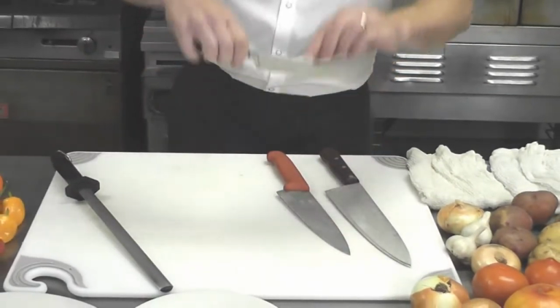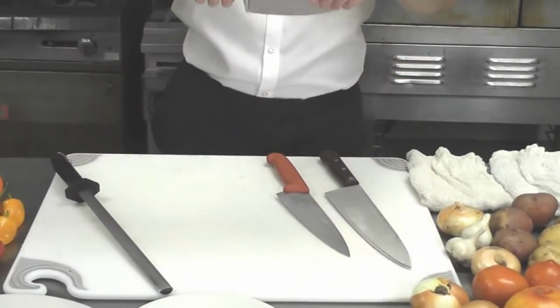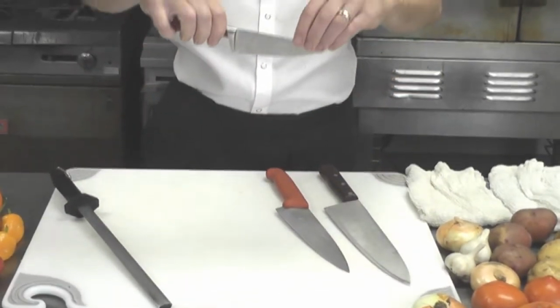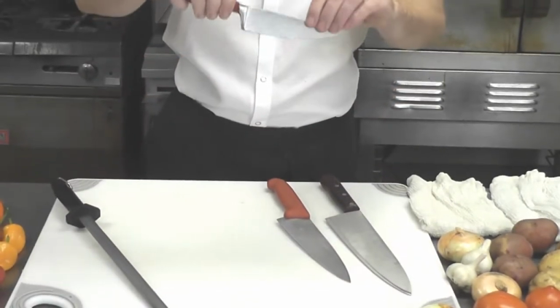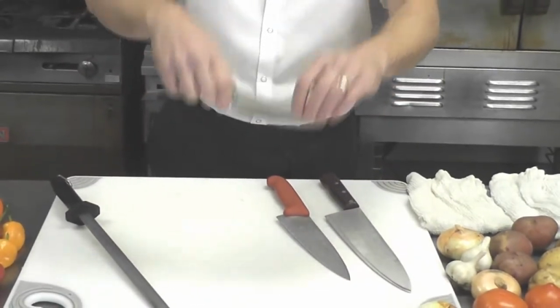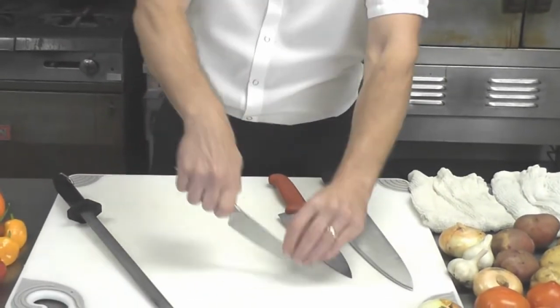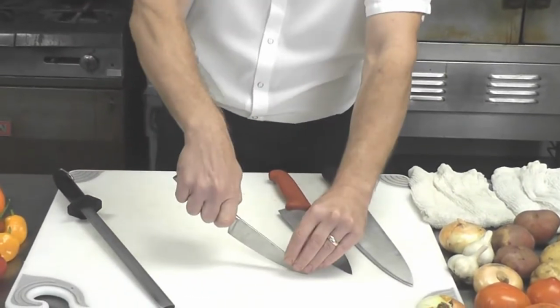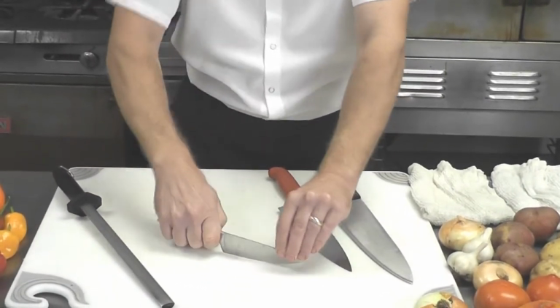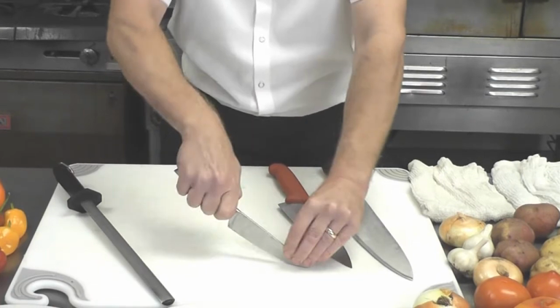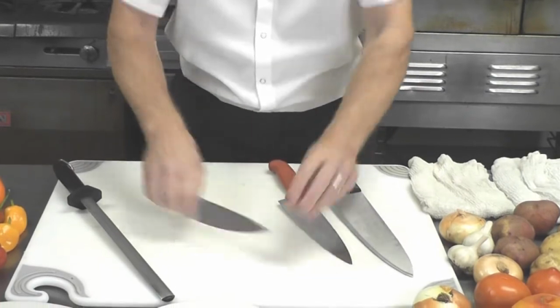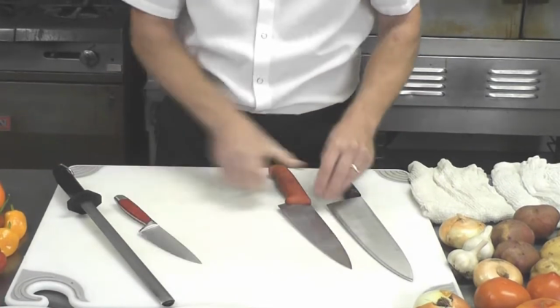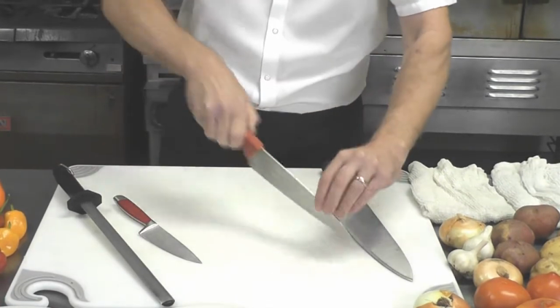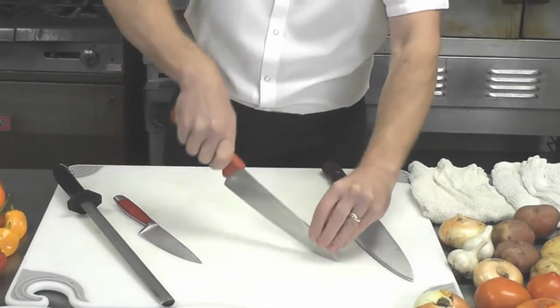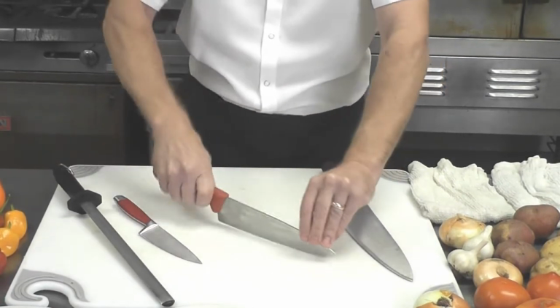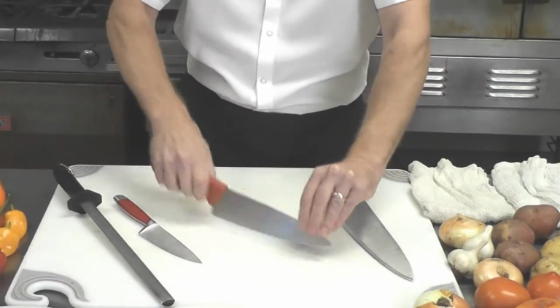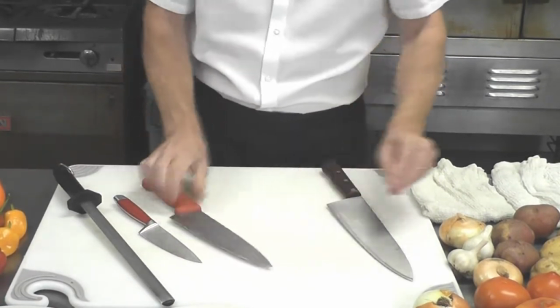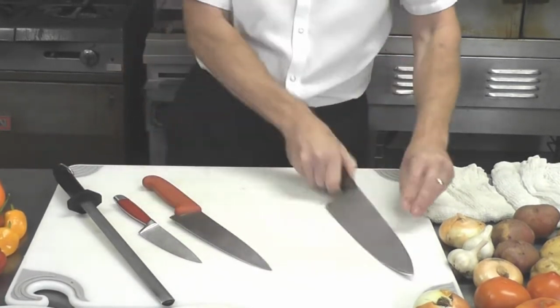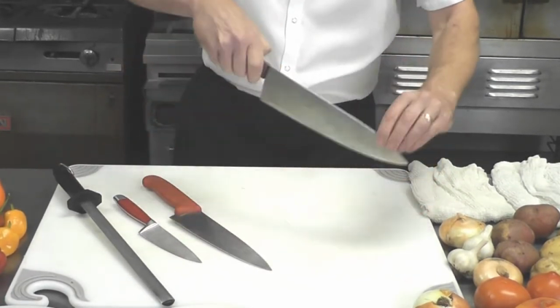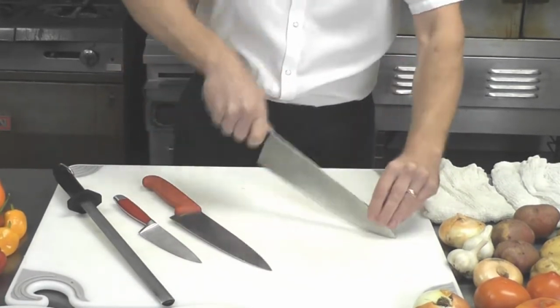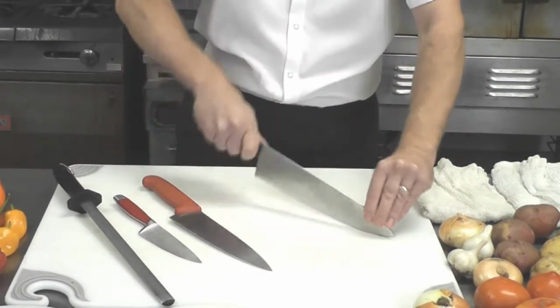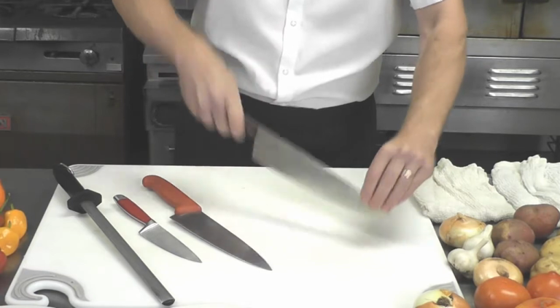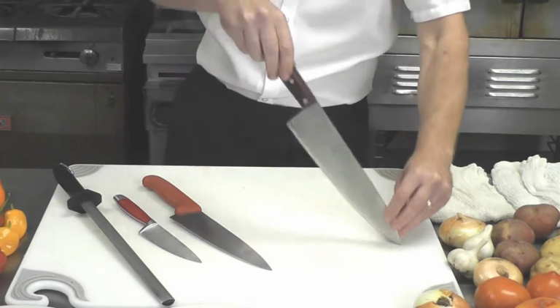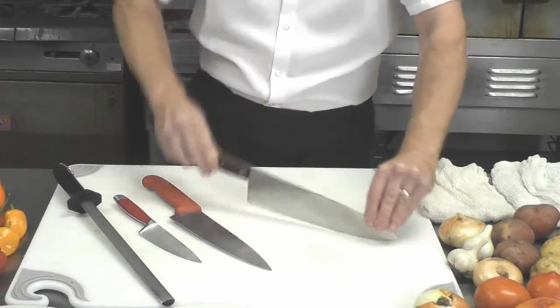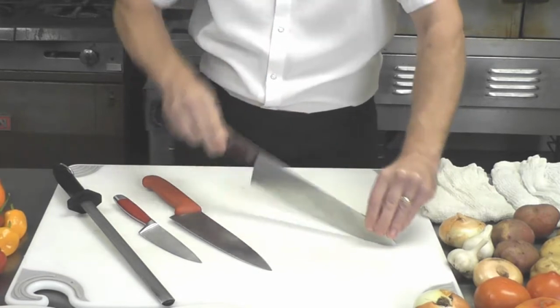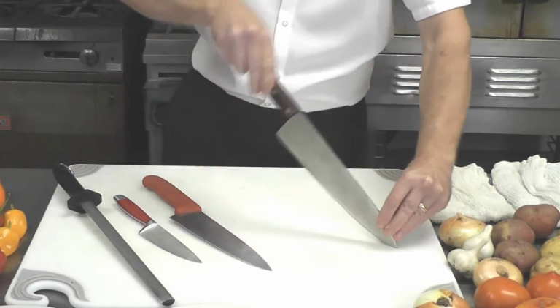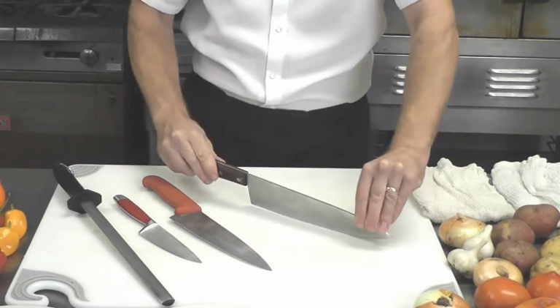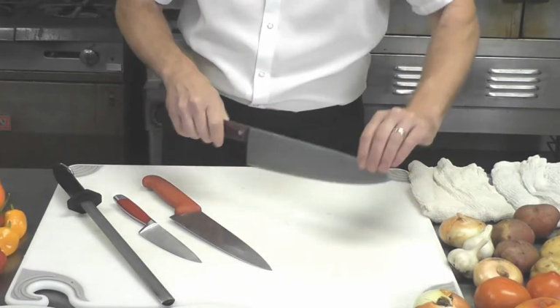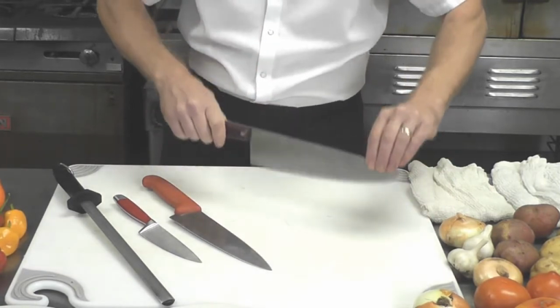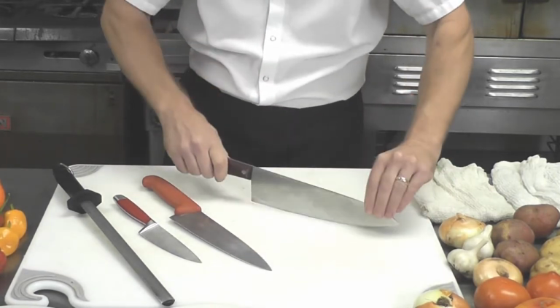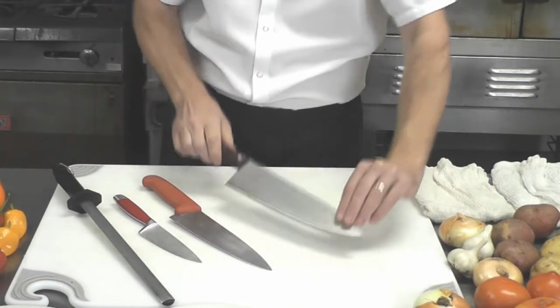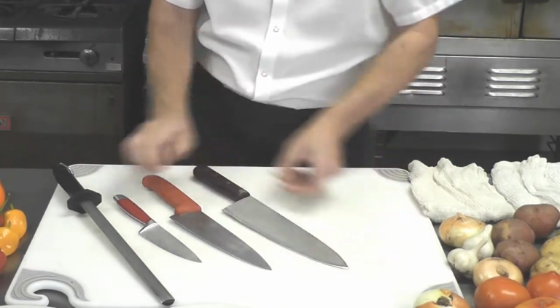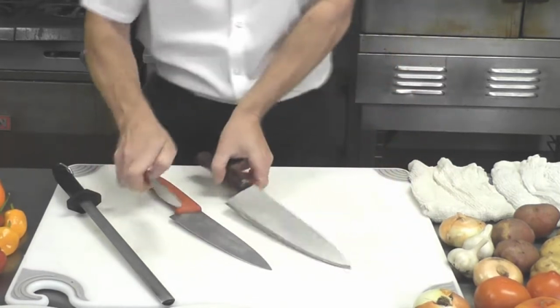A smaller knife, like a paring knife type — good, clear. A medium chef knife and large chef knife — all good. Also, a knife should rock and not have just a flat surface.